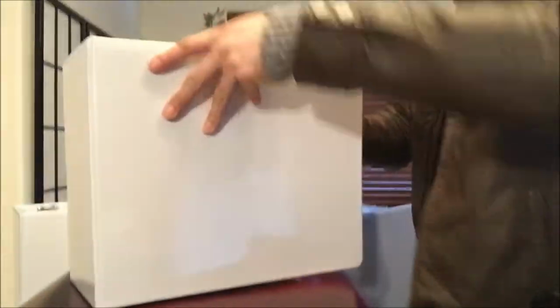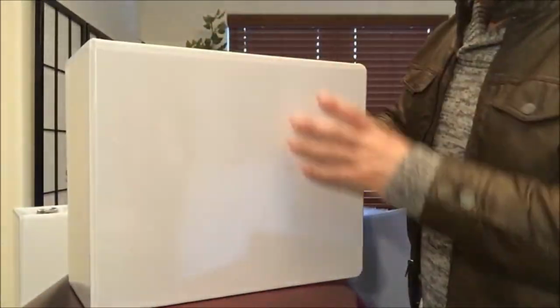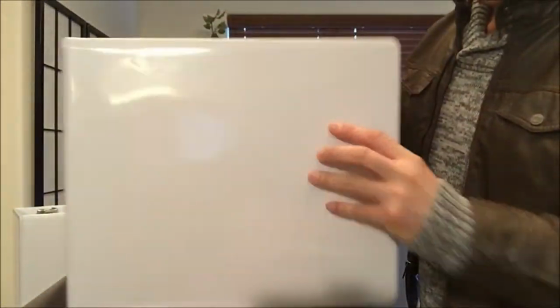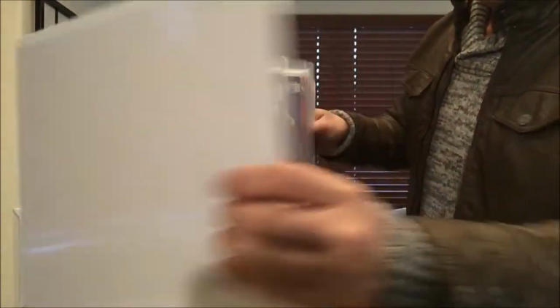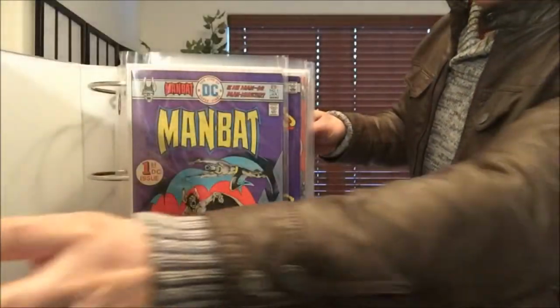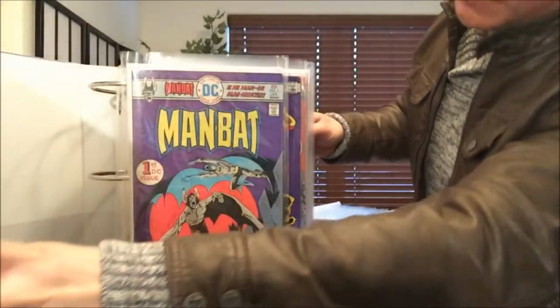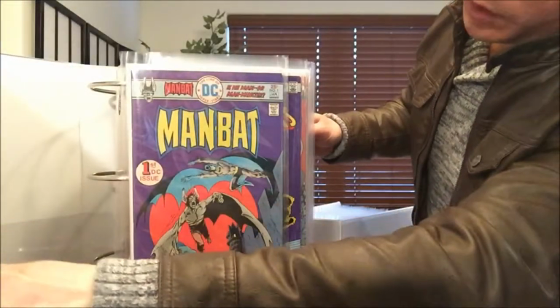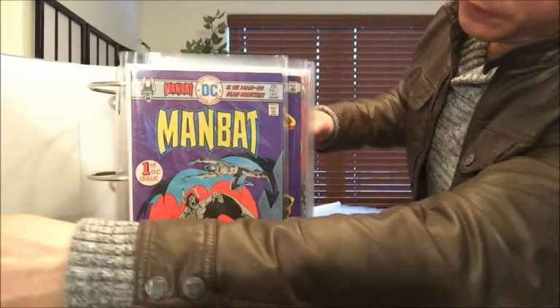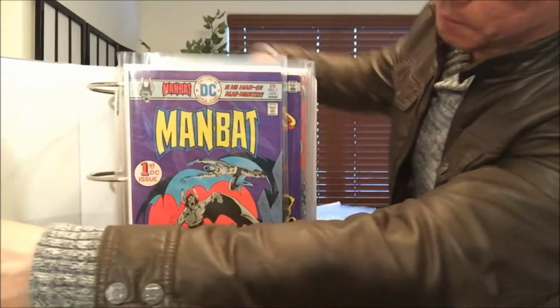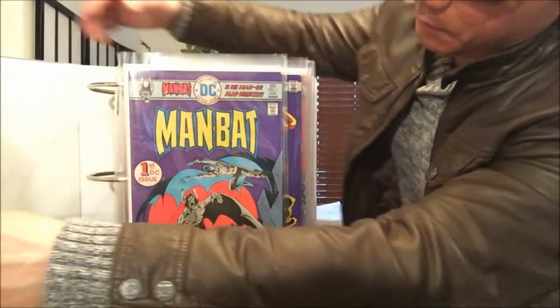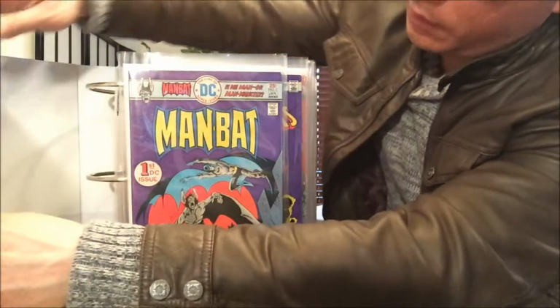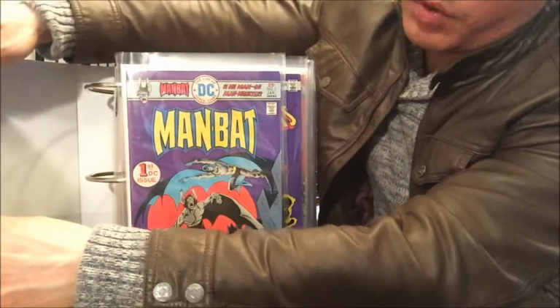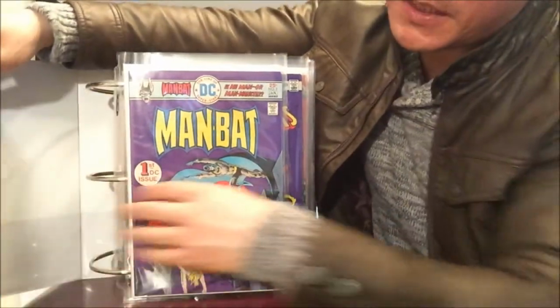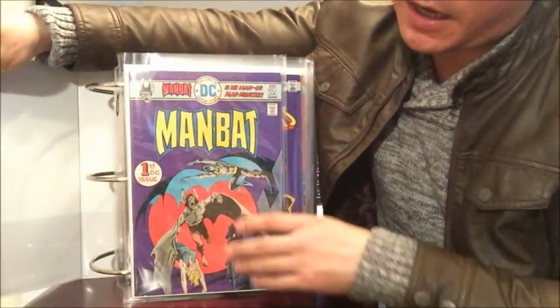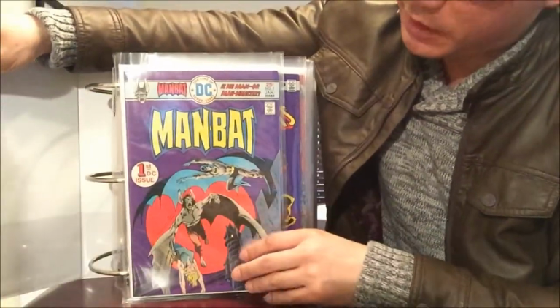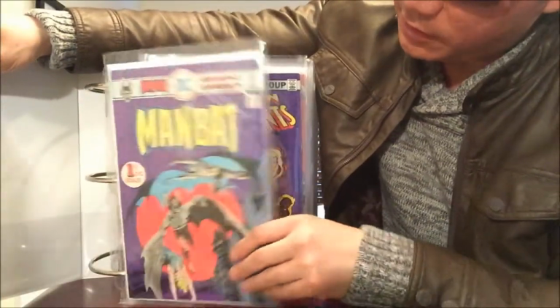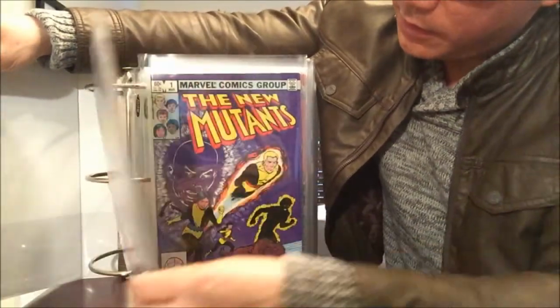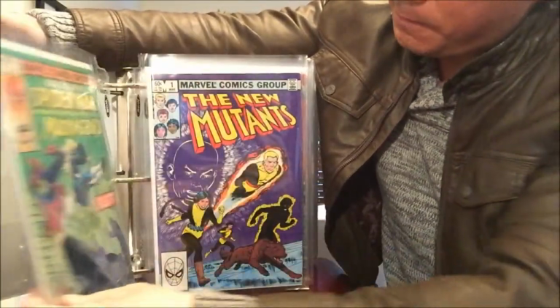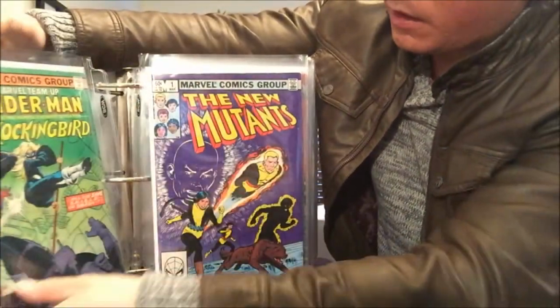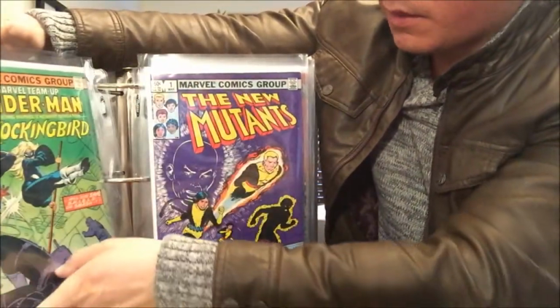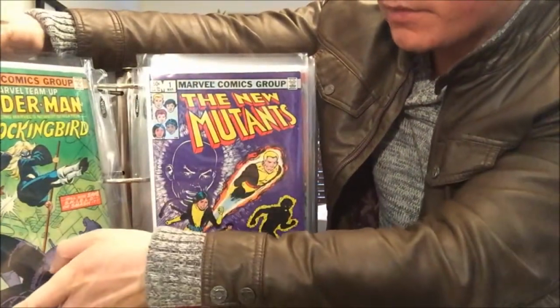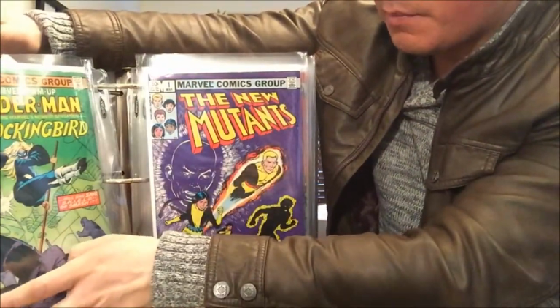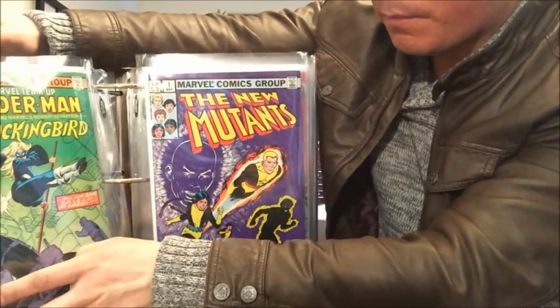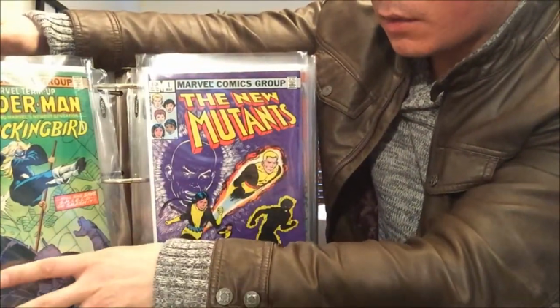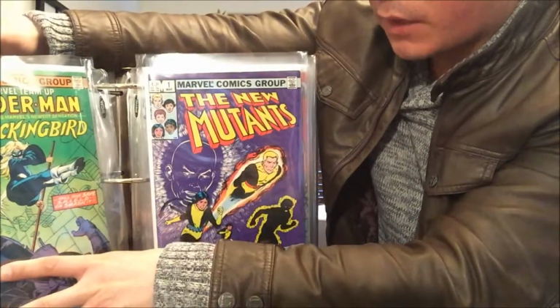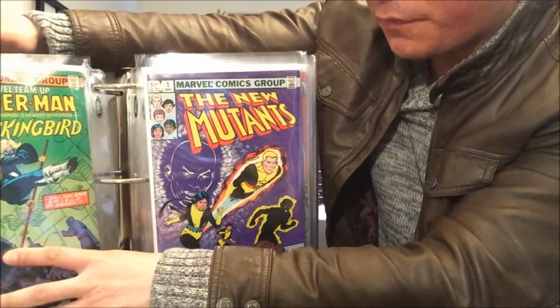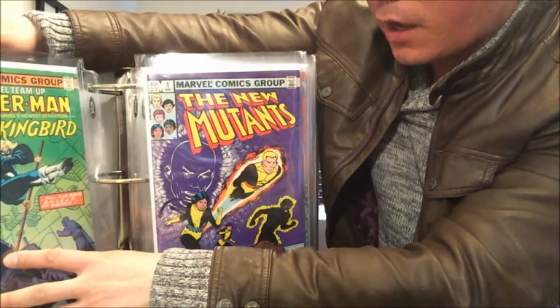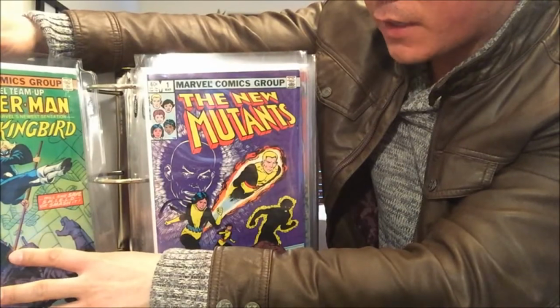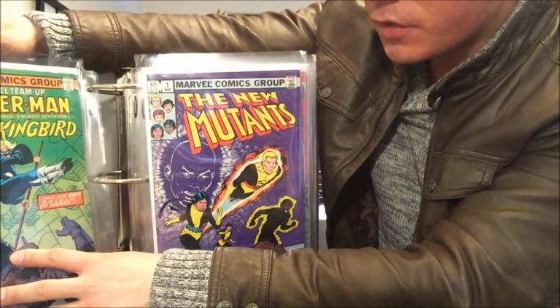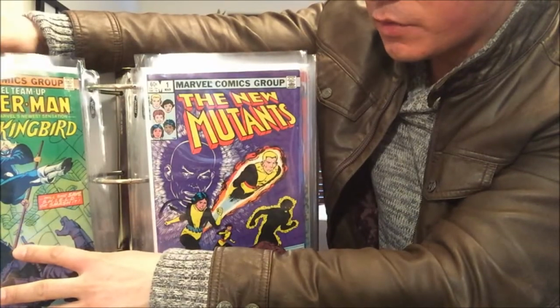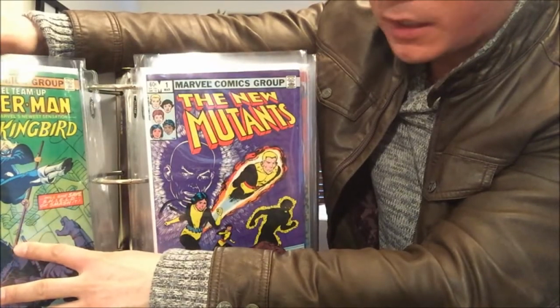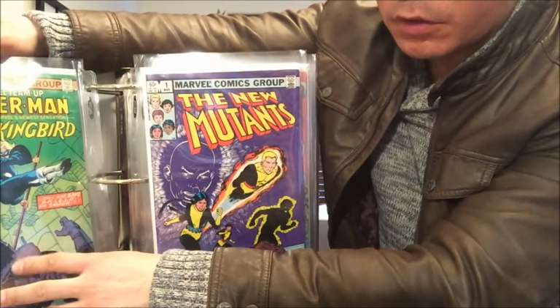All right, the second folder starts out with Man-Bat number 1 from DC Comics, and Marvel Team-Up 95 — that's the first appearance of Mockingbird.